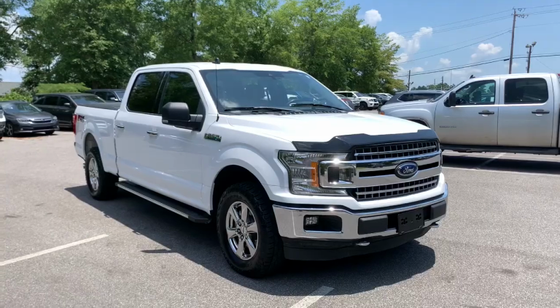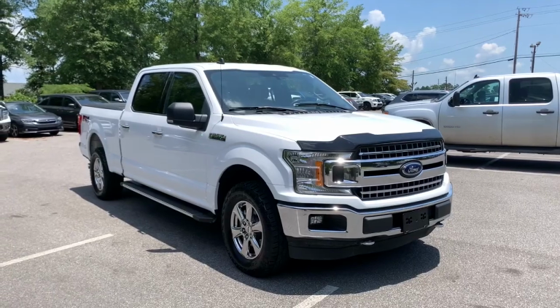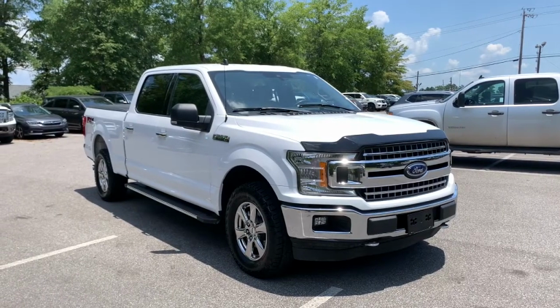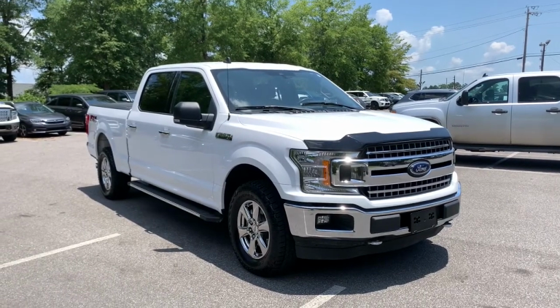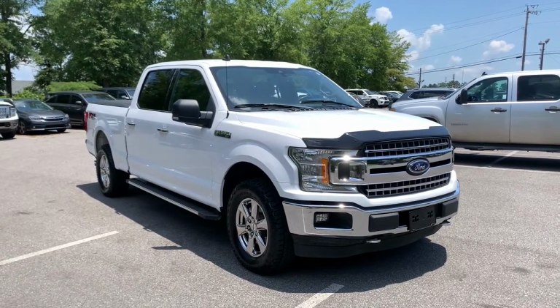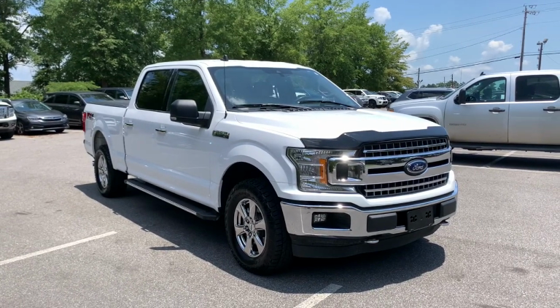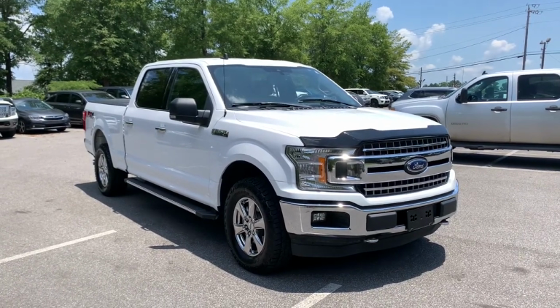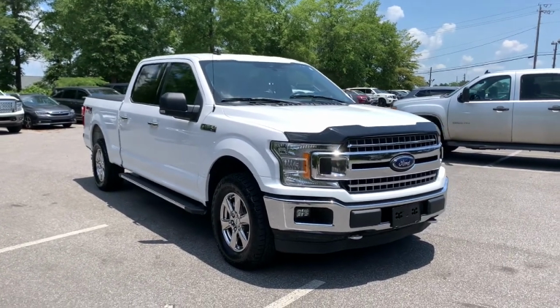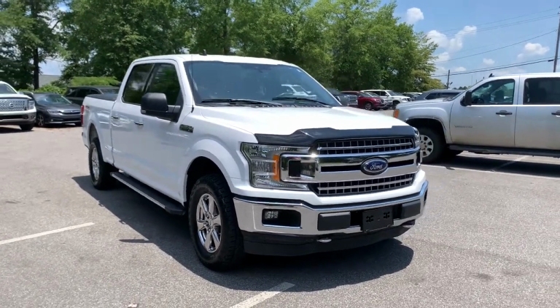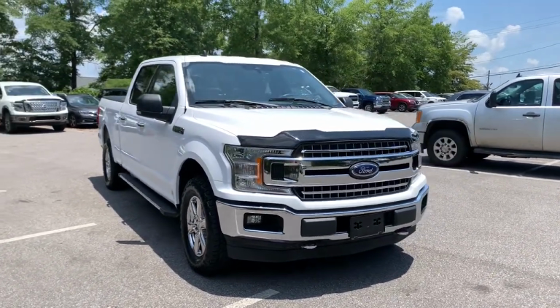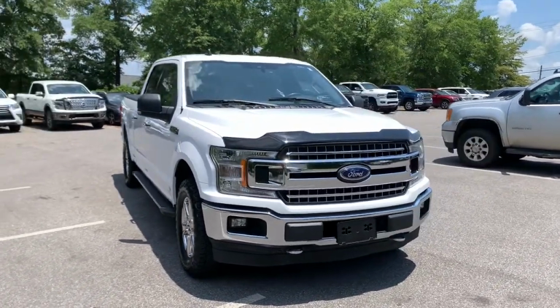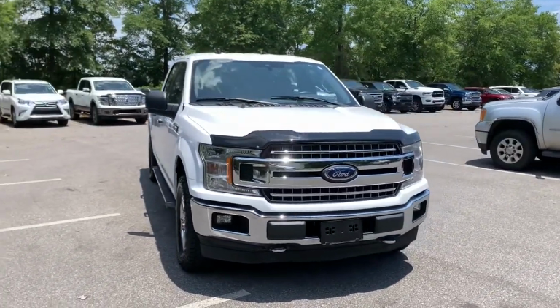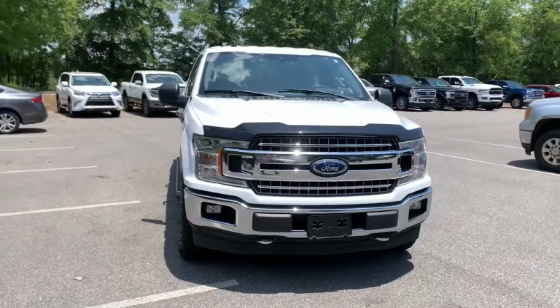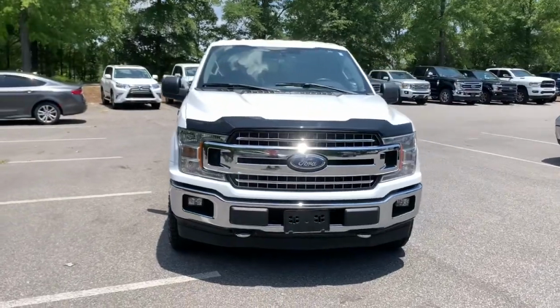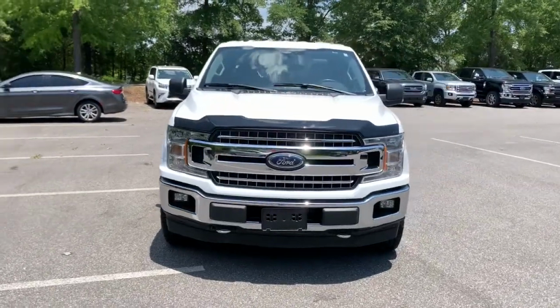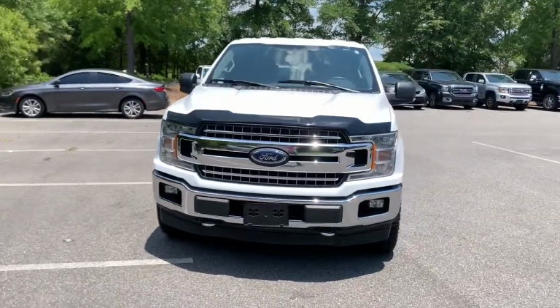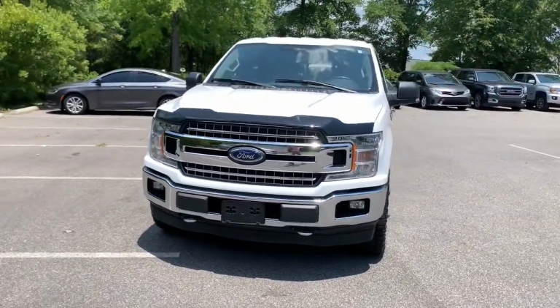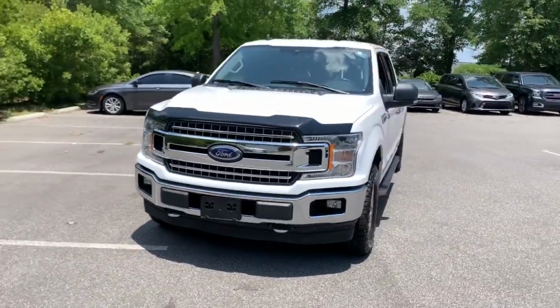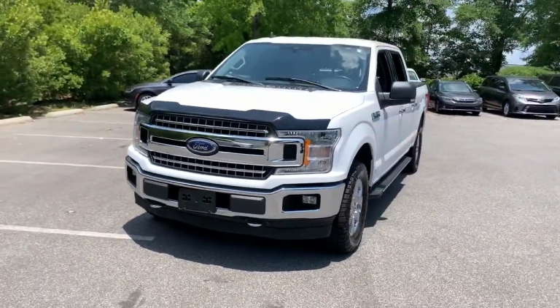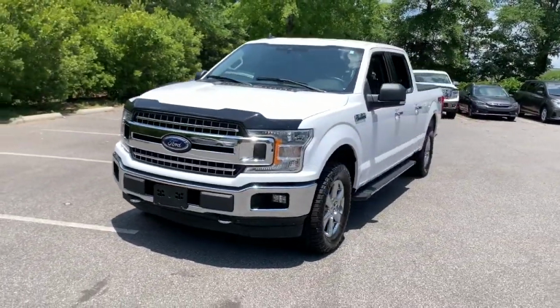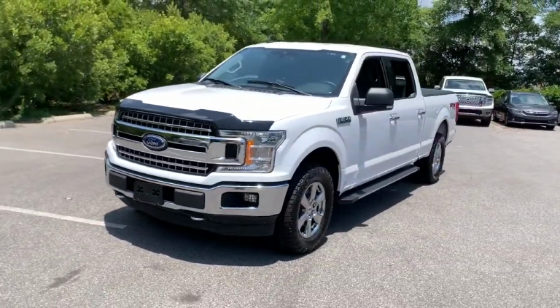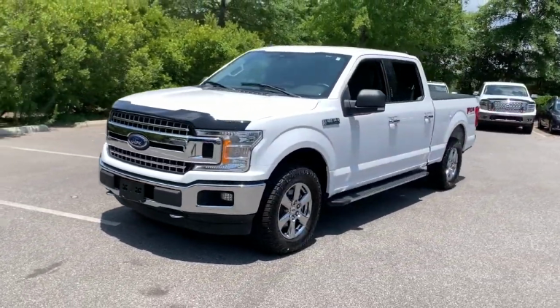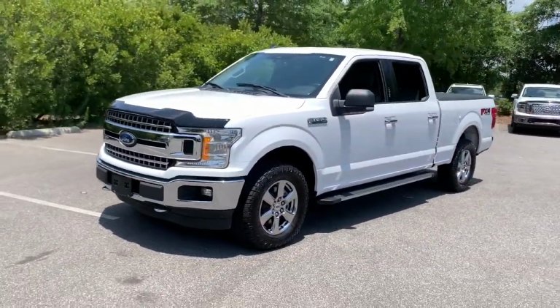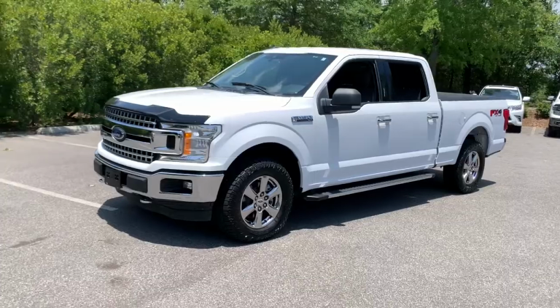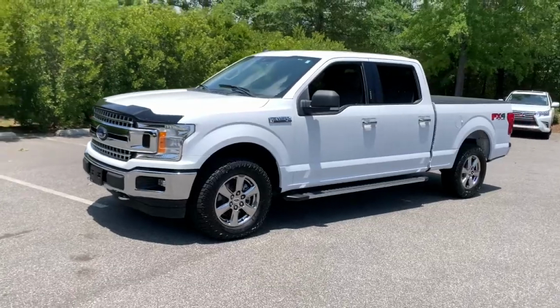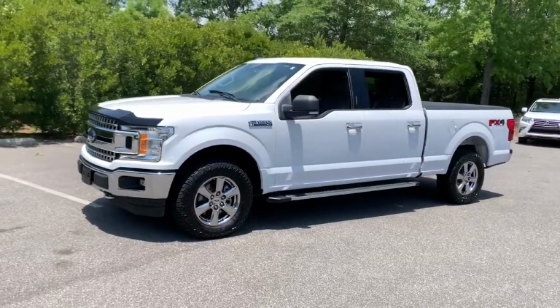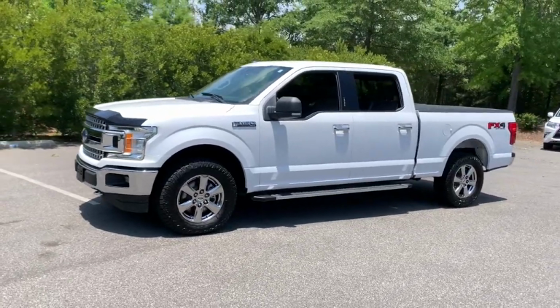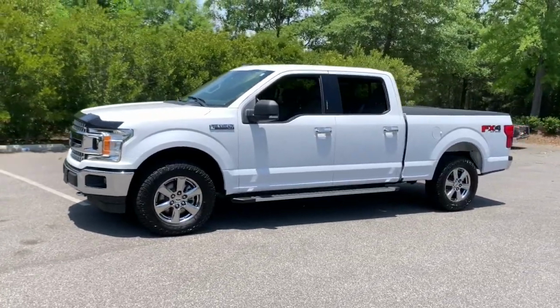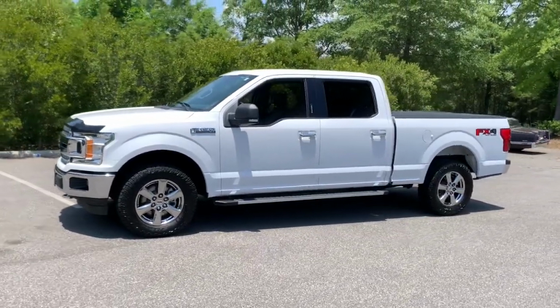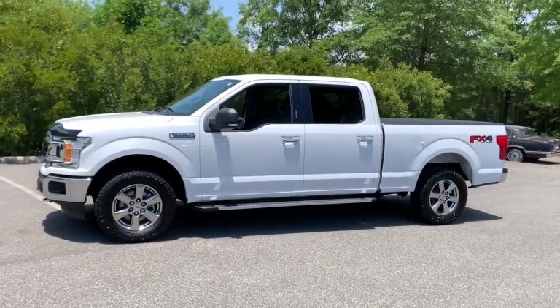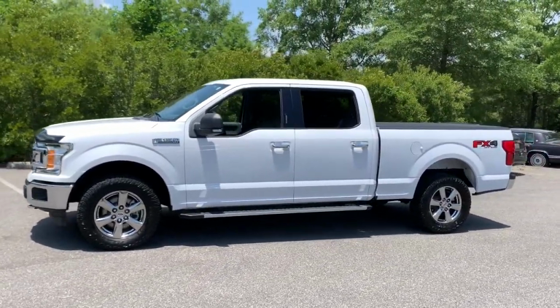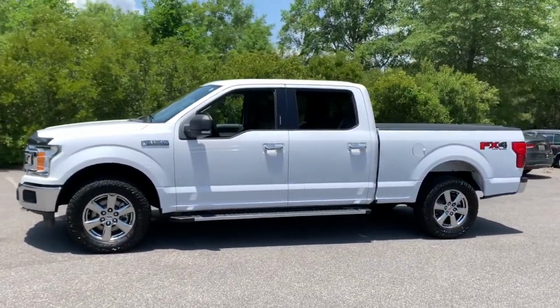Picture yourself in the 2019 Ford F-150. This vehicle is an outstanding buy with fewer than 110,000 miles on the odometer. Take a closer look at this full-size F-150.